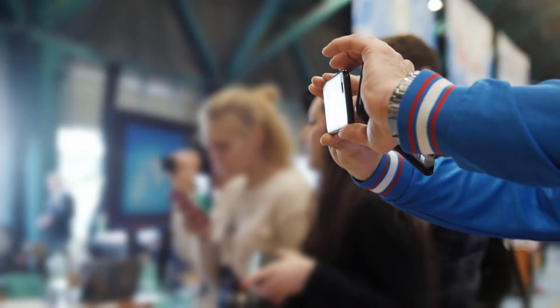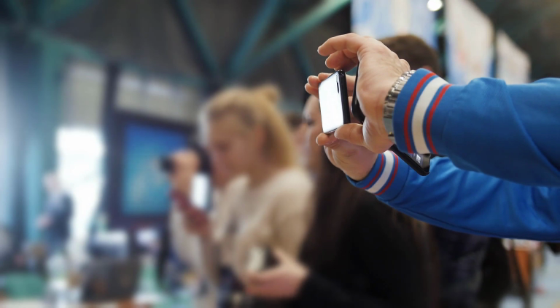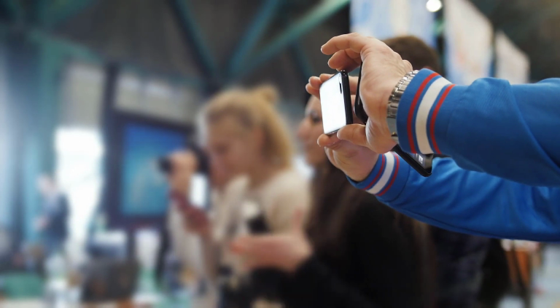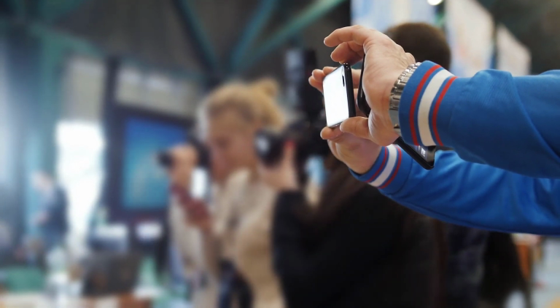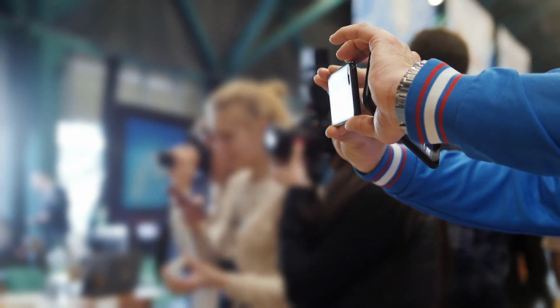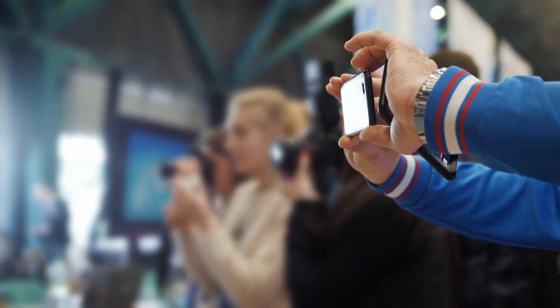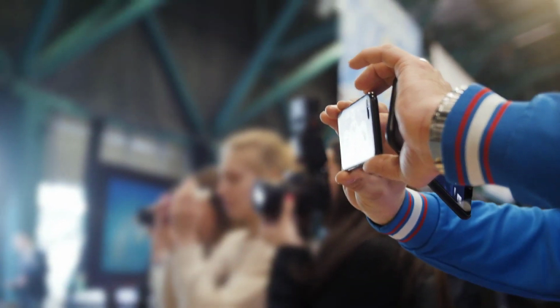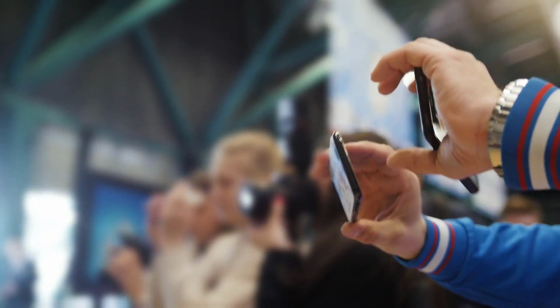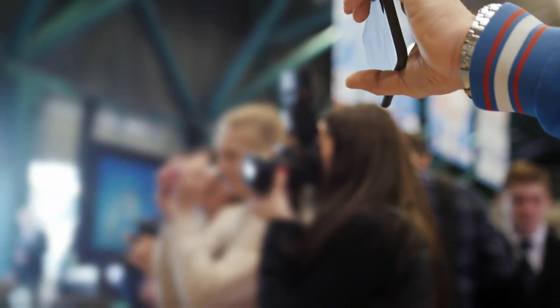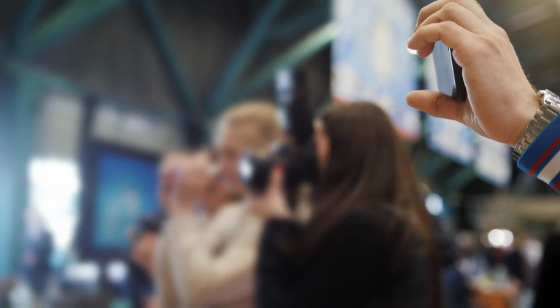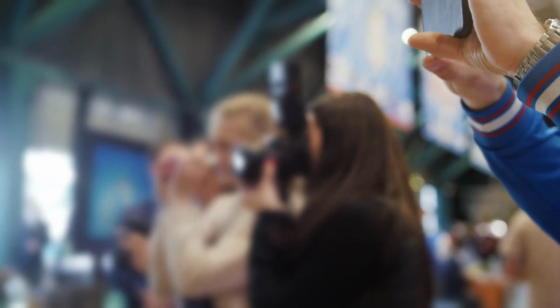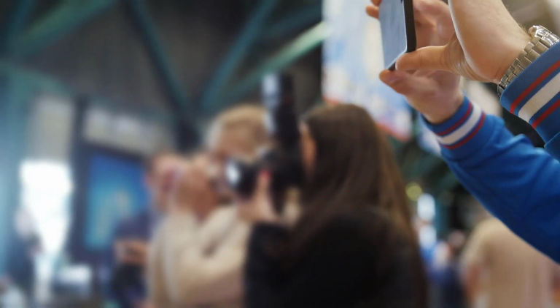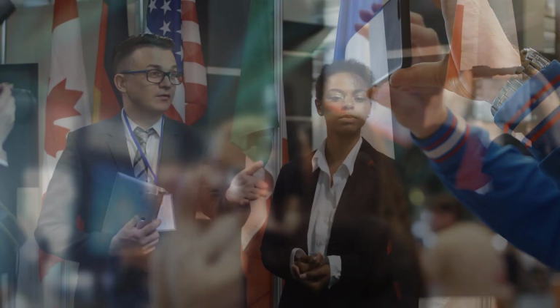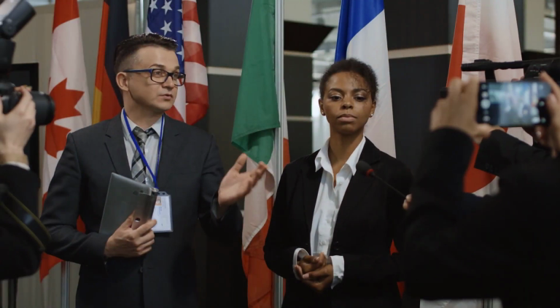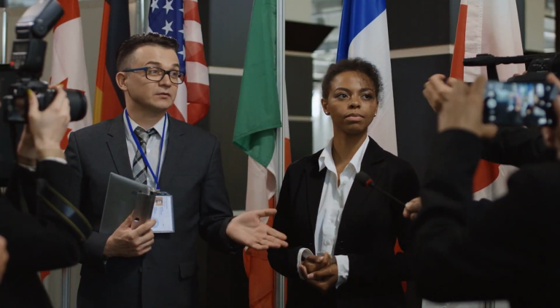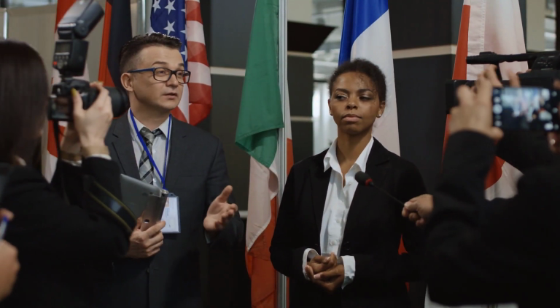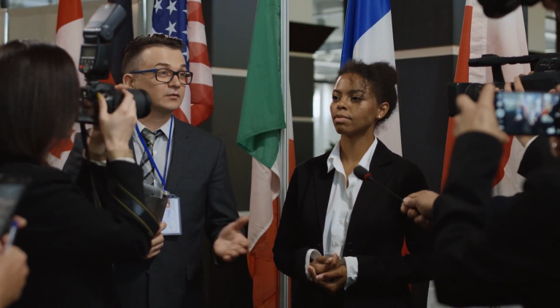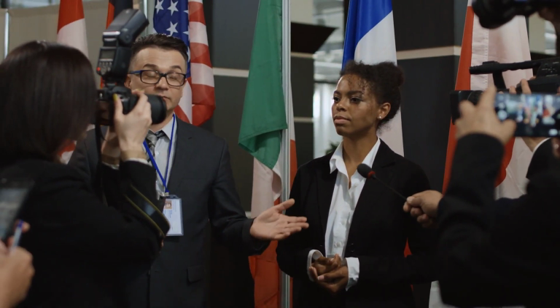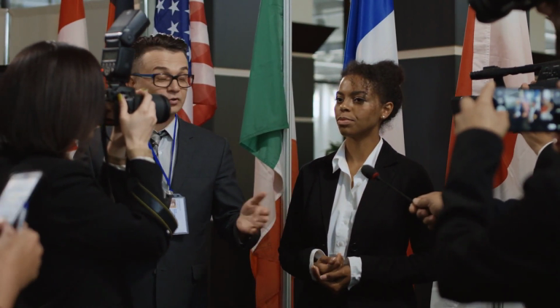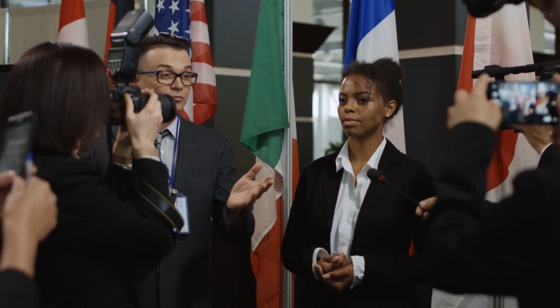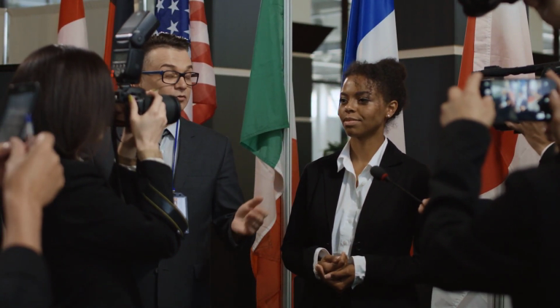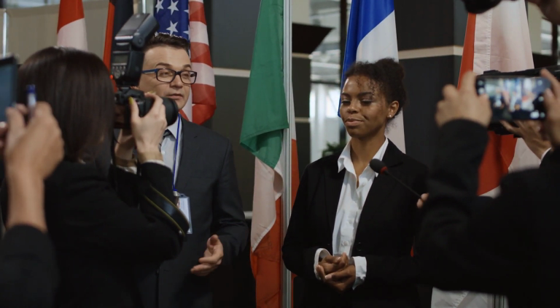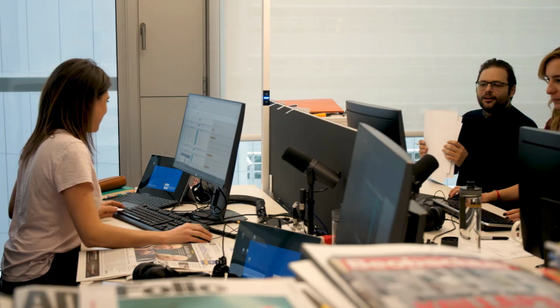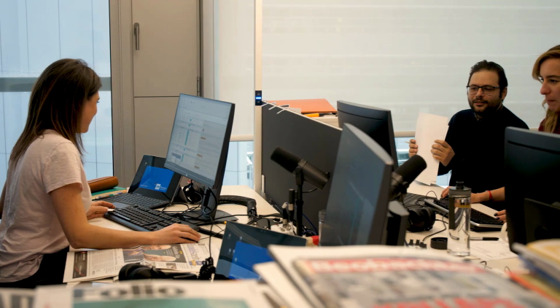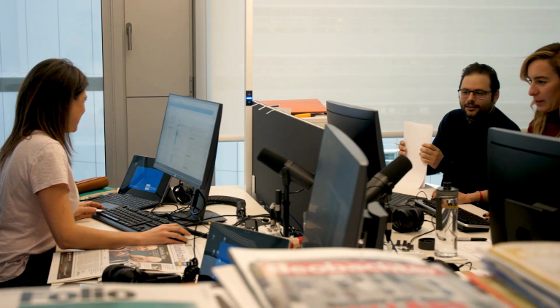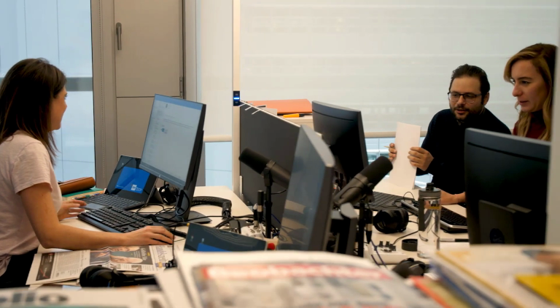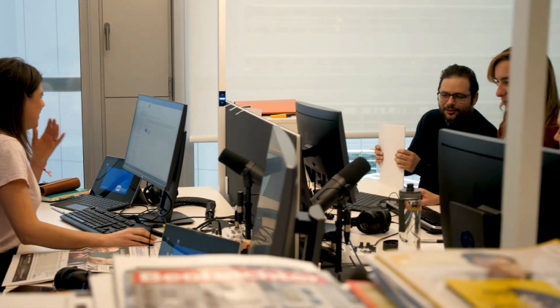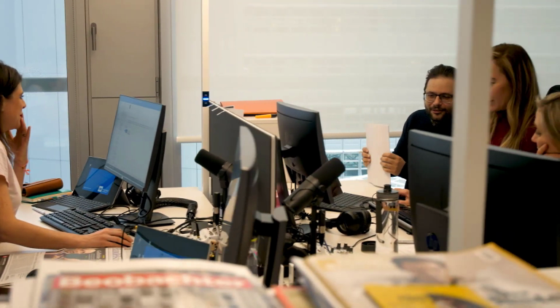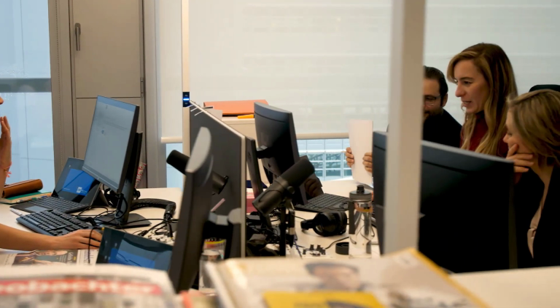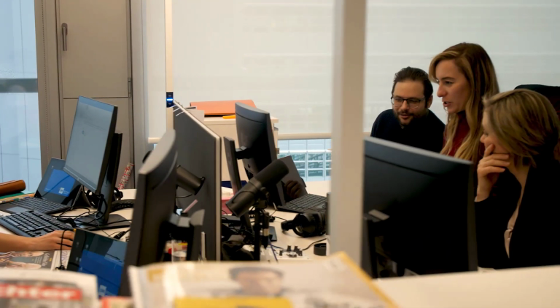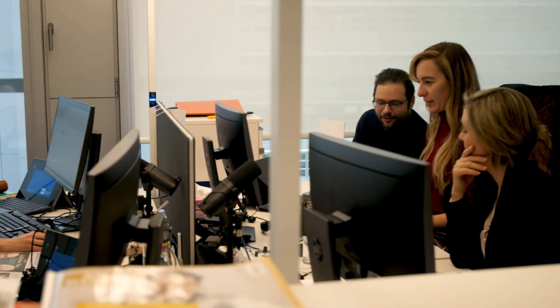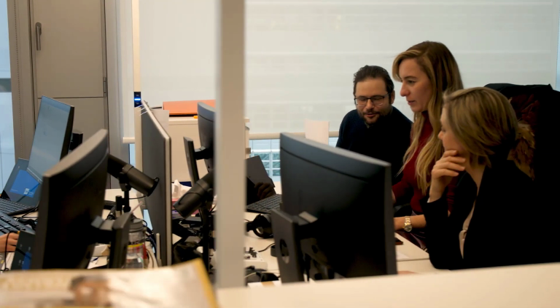Now, more than ever before, mobility and collaboration have become essential to any newsroom around the world. Journalists often are on-the-go and working against the clock. They need constant access to newsroom resources, as well as the ability to contribute and collaborate seamlessly with their teams.